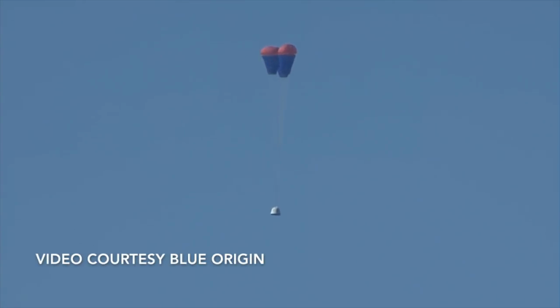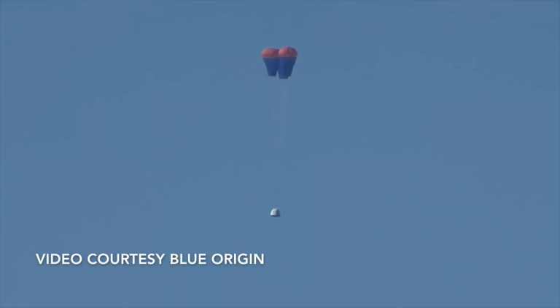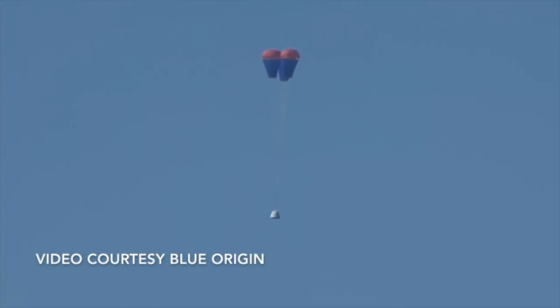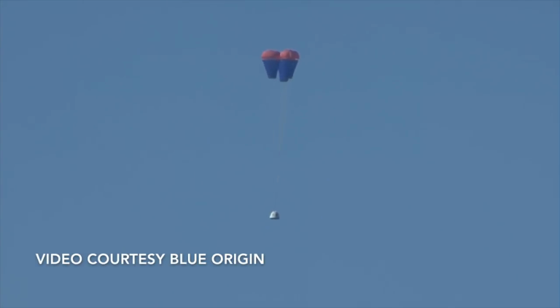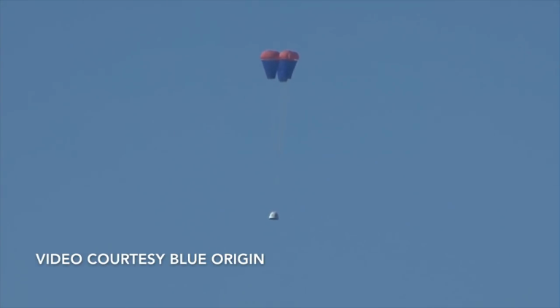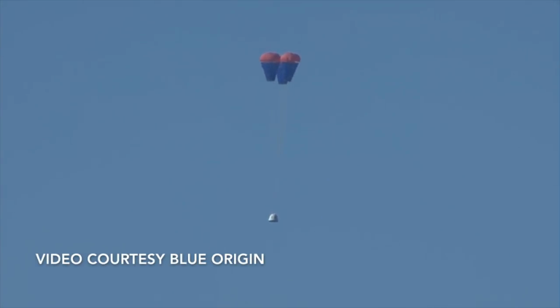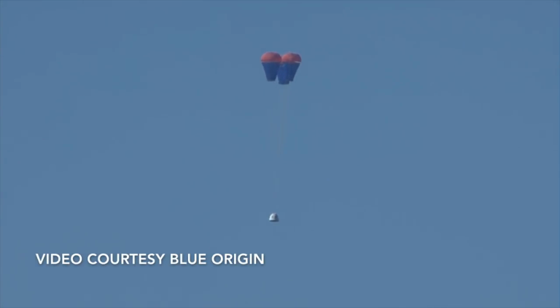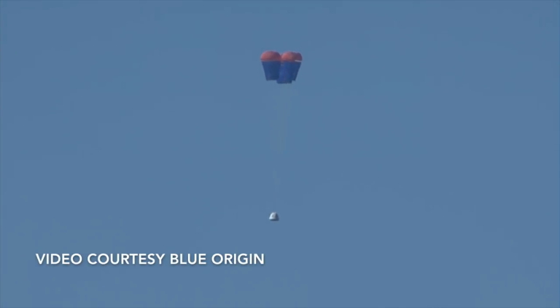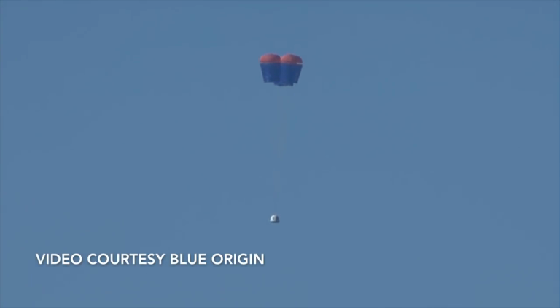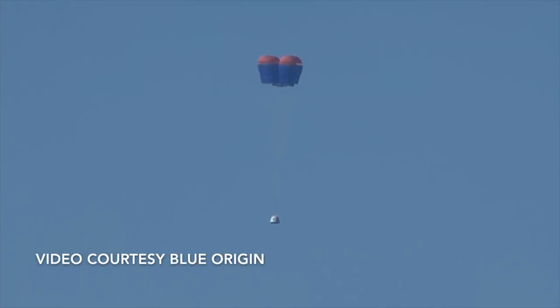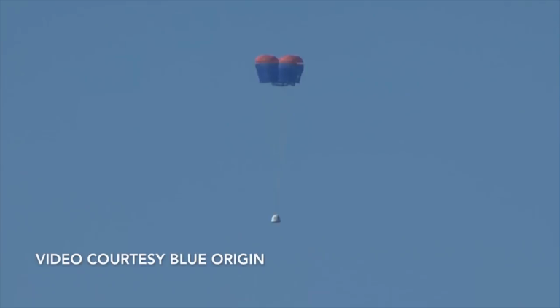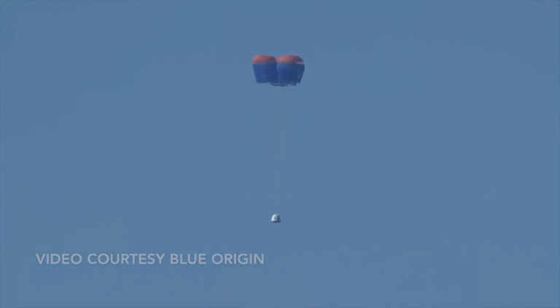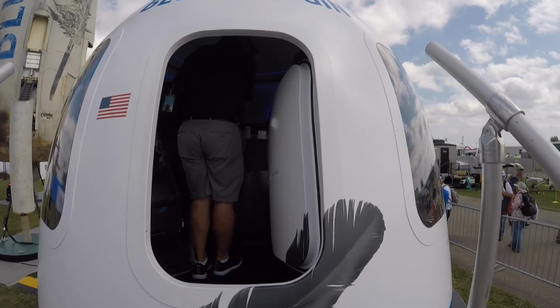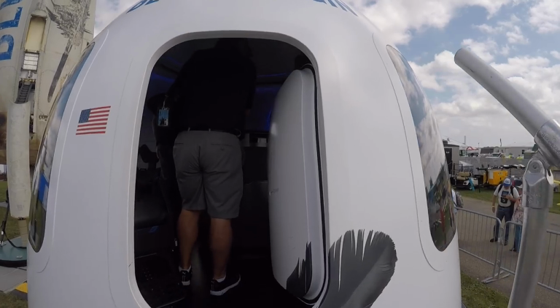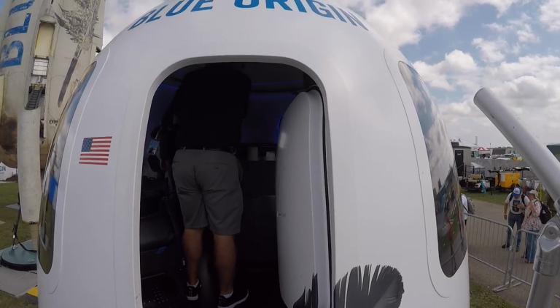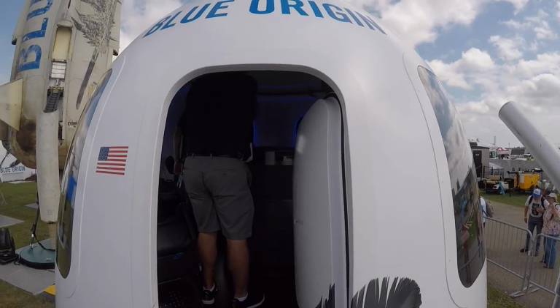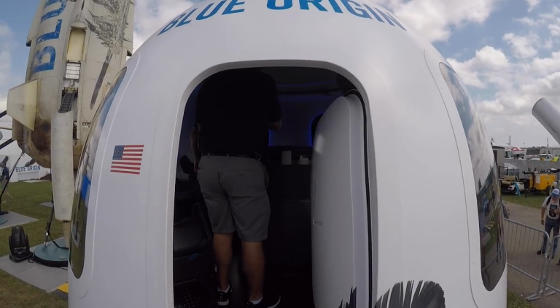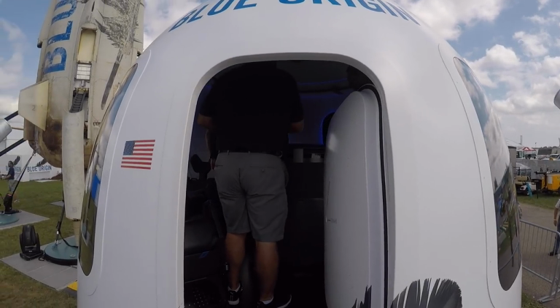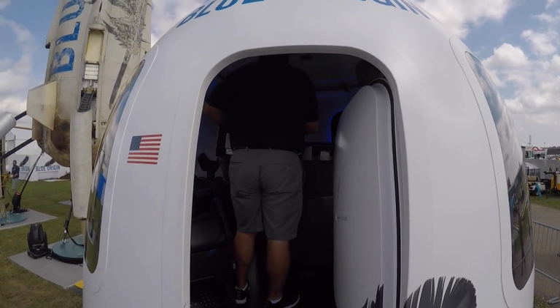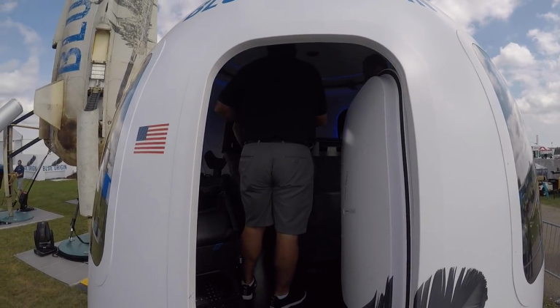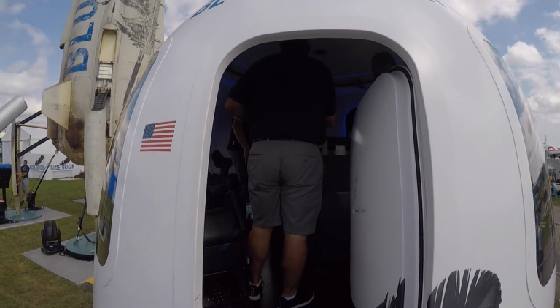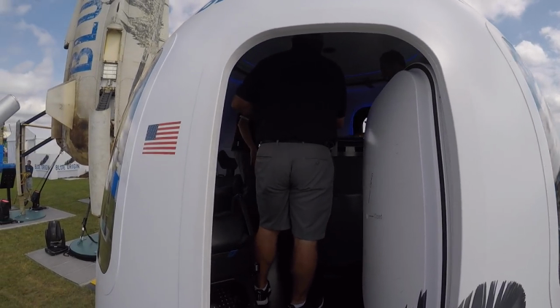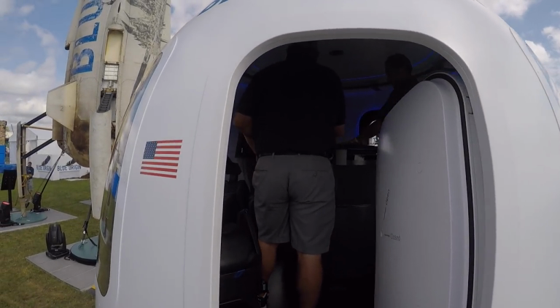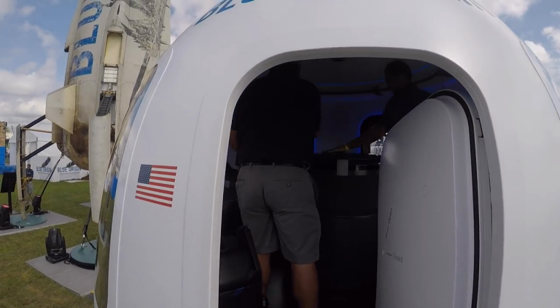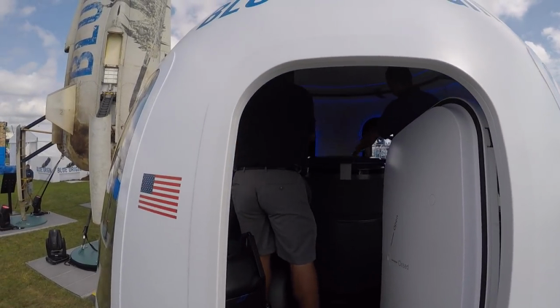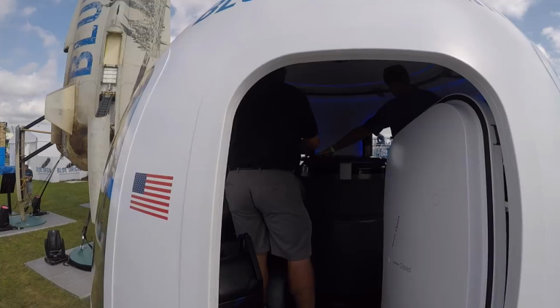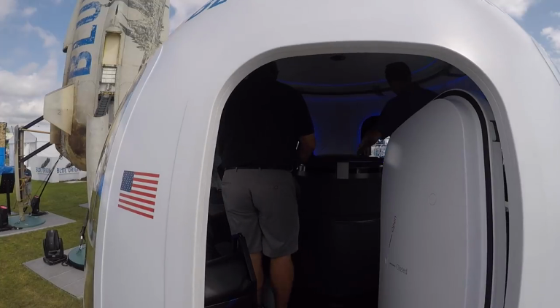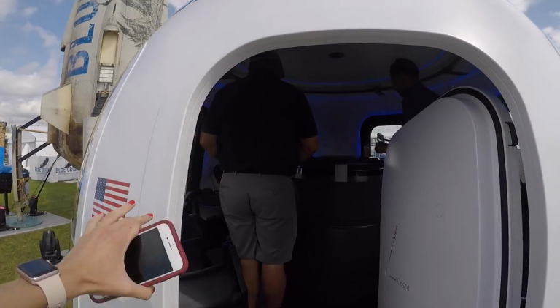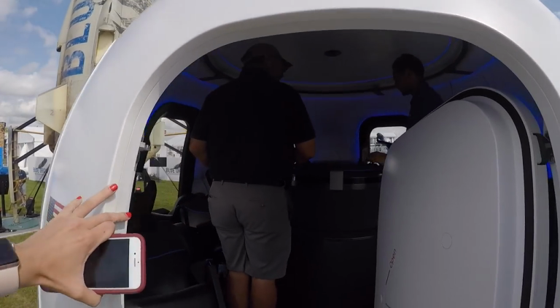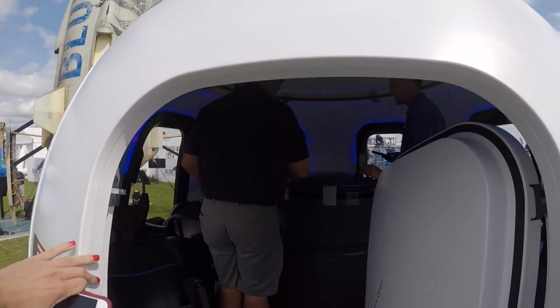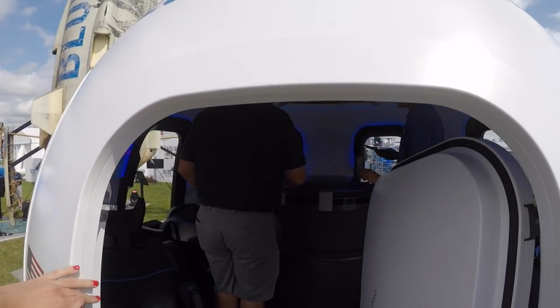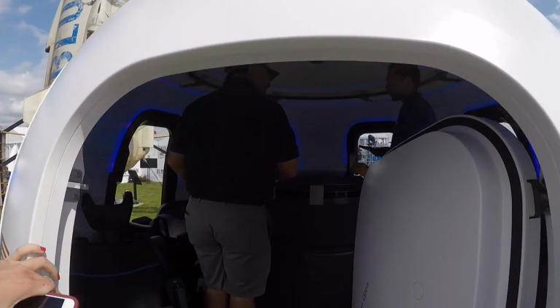Maximum G loading during descent is a bit stiffer, at almost 5 Gs. The New Shepard capsule has room enough to comfortably seat six. After separation, the passengers would experience microgravity for four minutes.